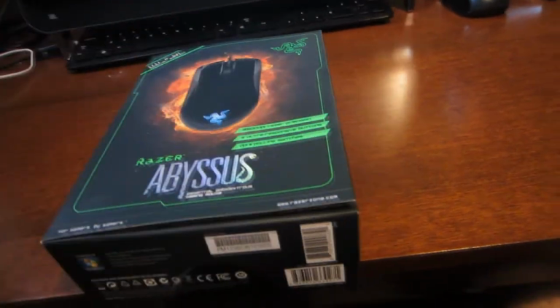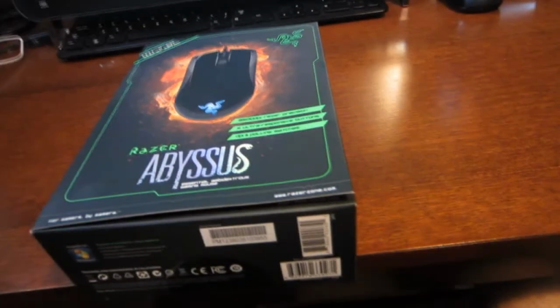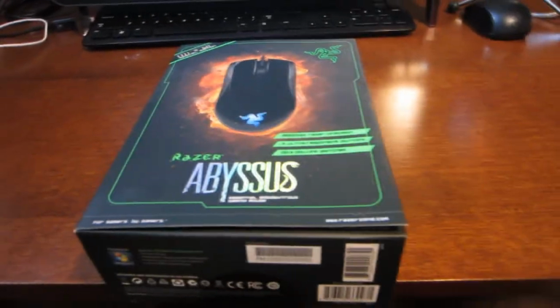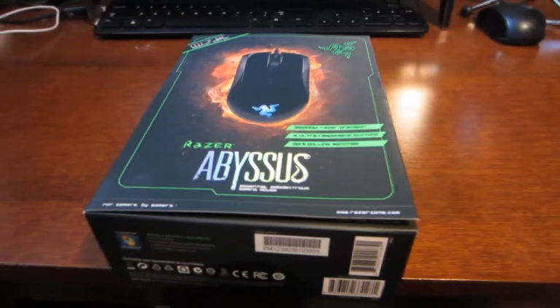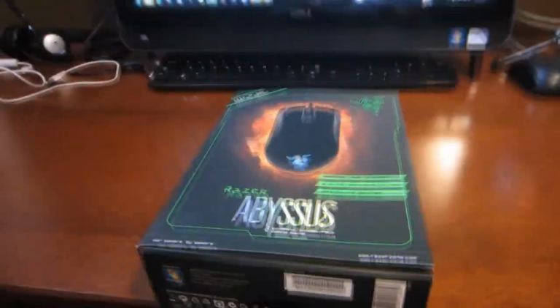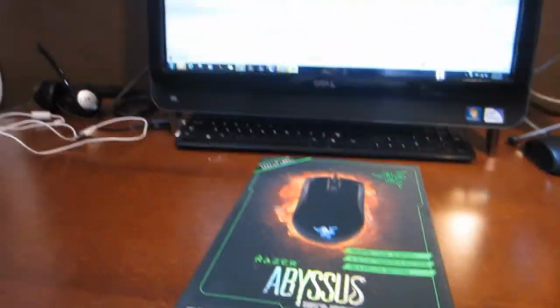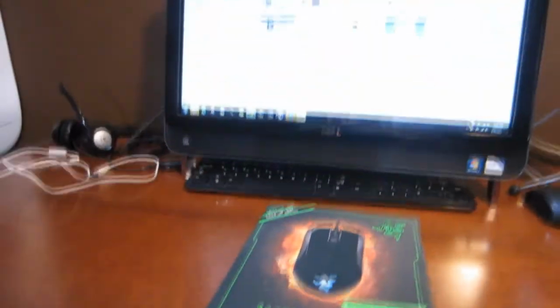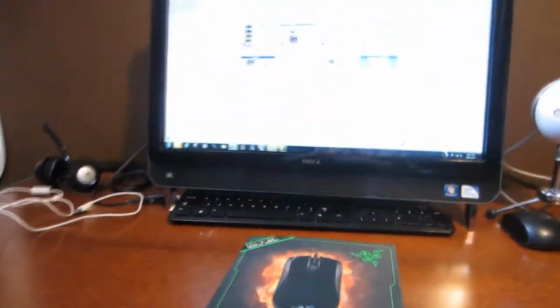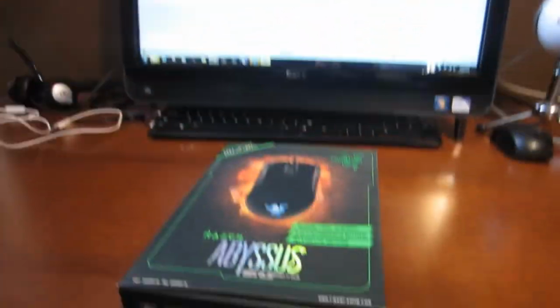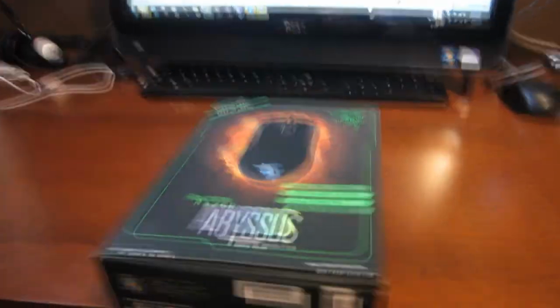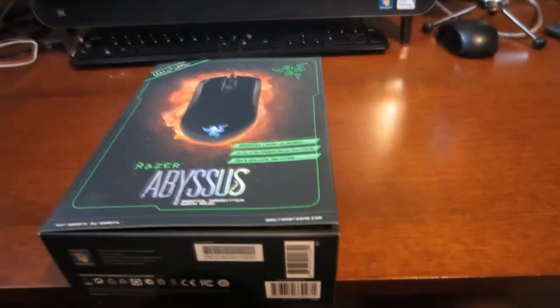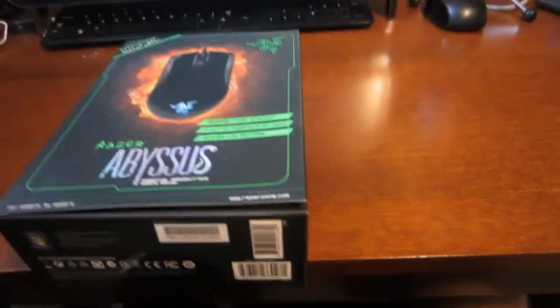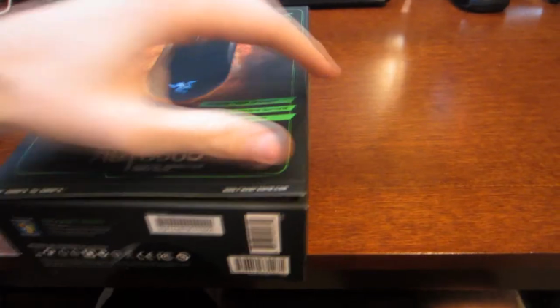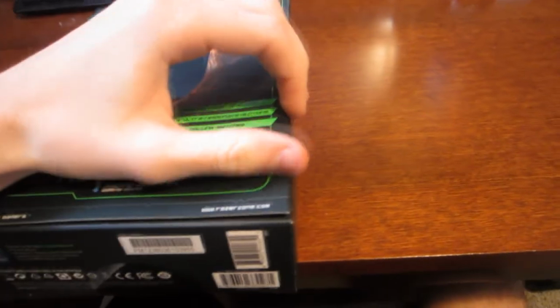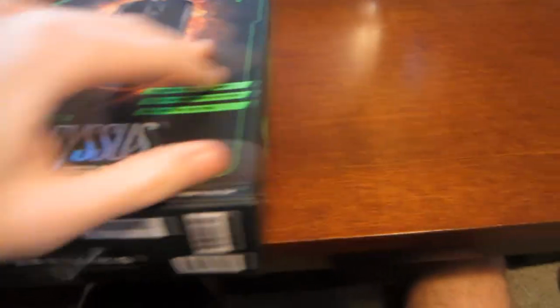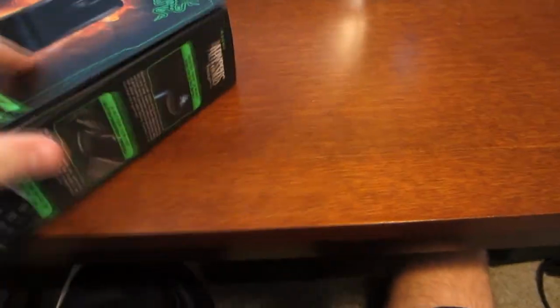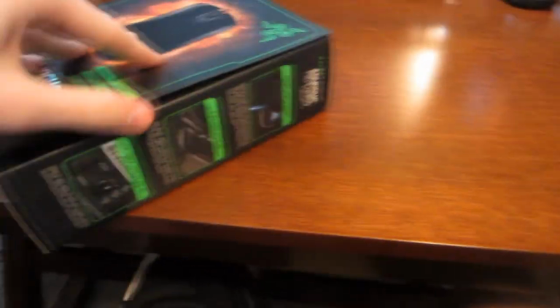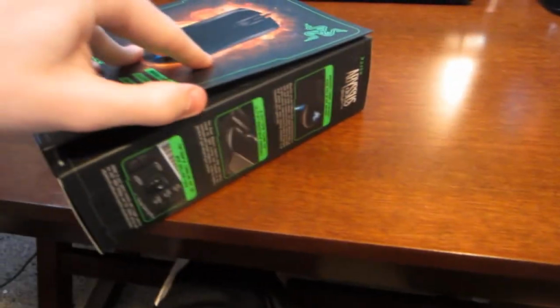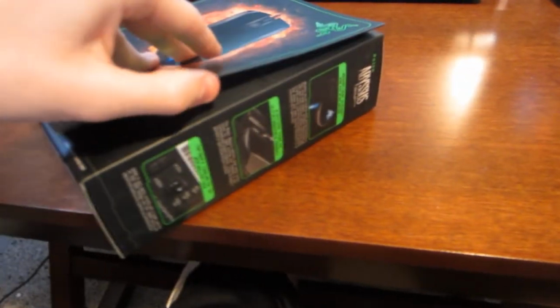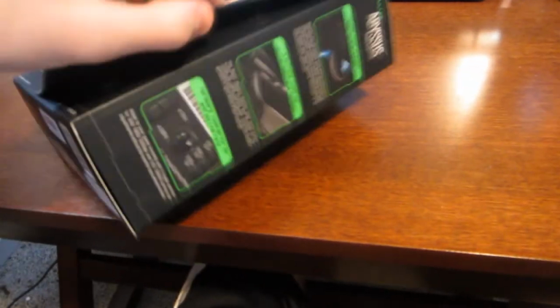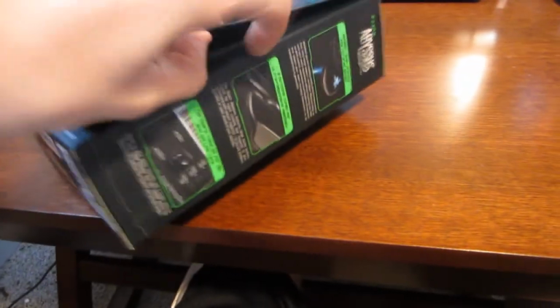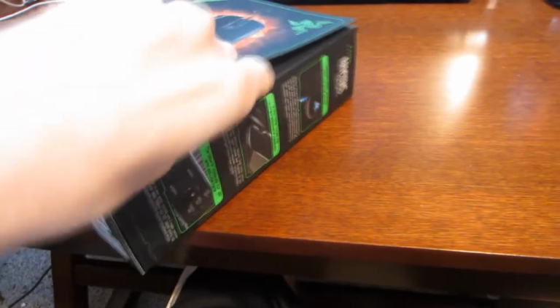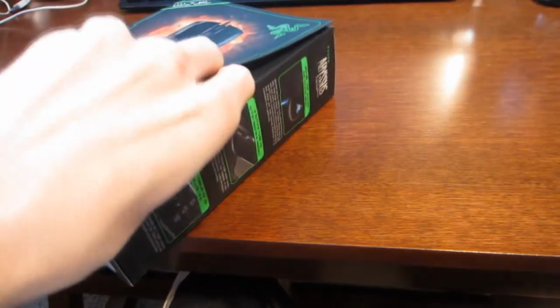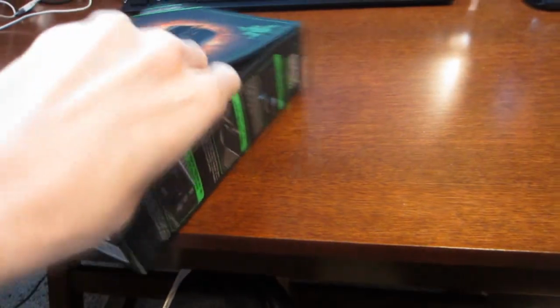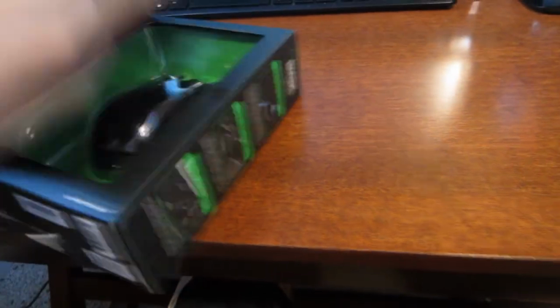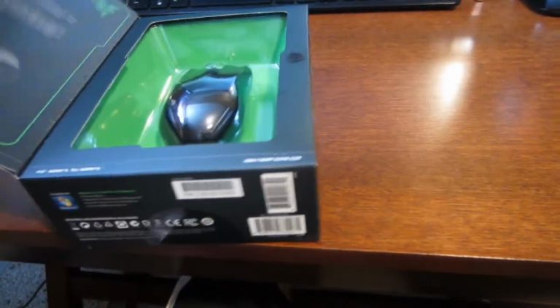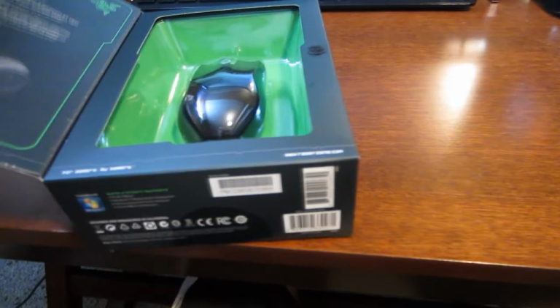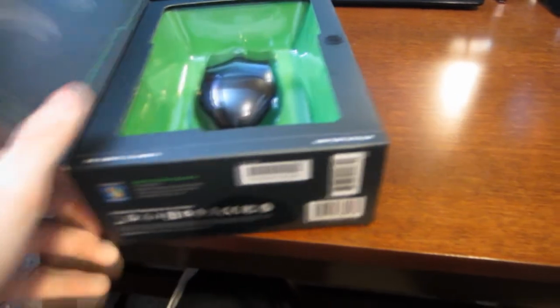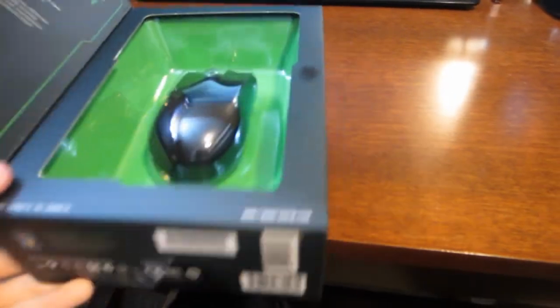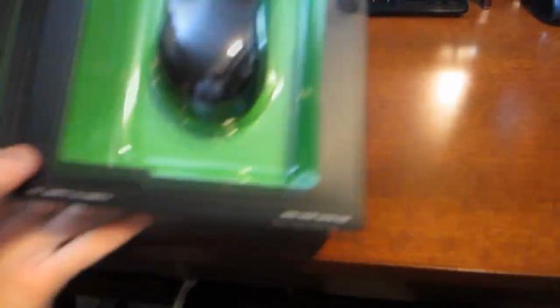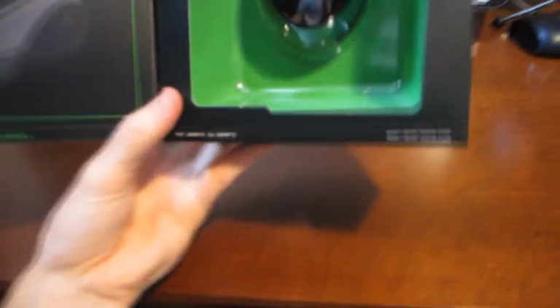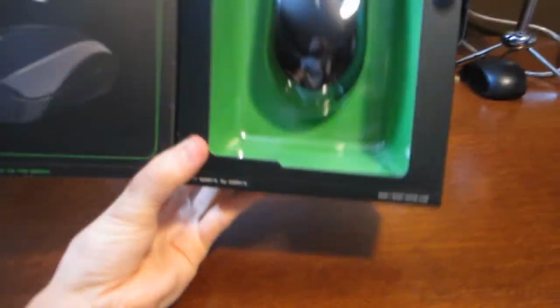I lost my tripod, so I'm going to try doing this with one hand. Bear with me if I mess up. To open the box, it's actually Velcro — that's a nice little touch — and you open it.